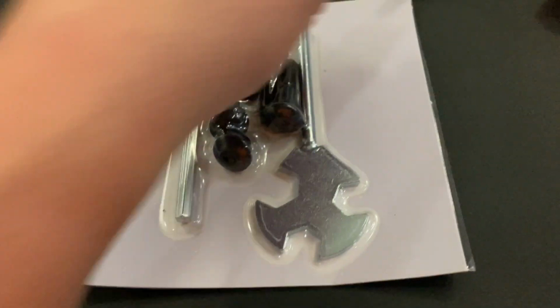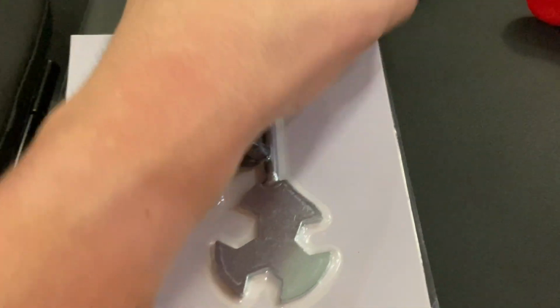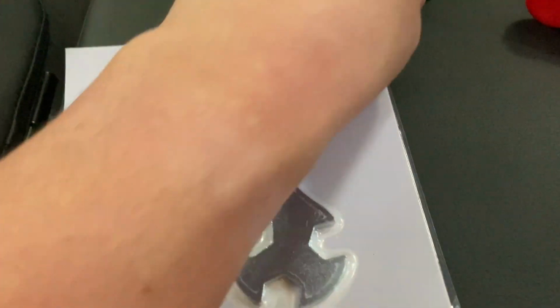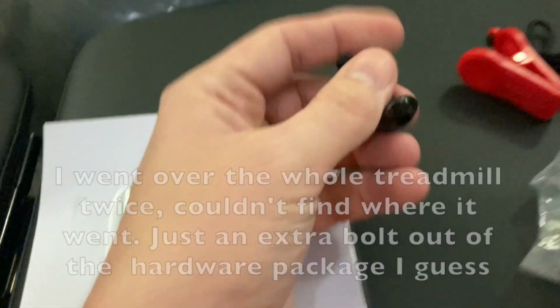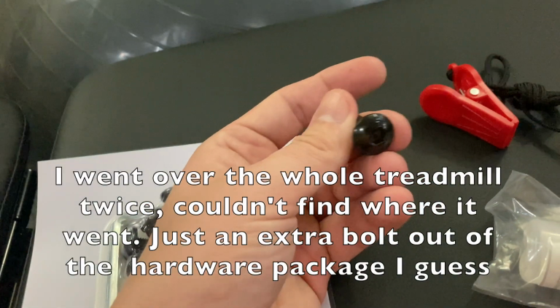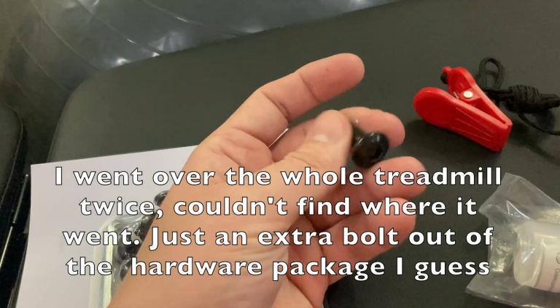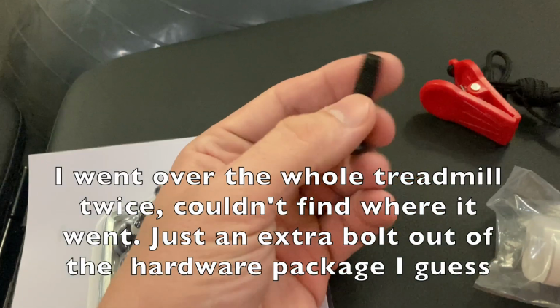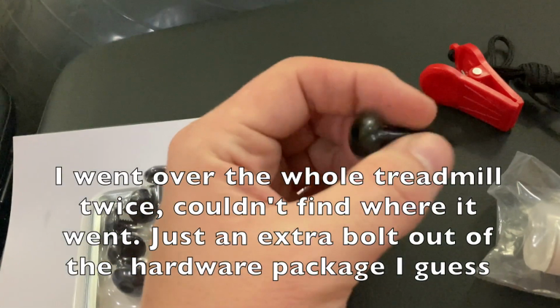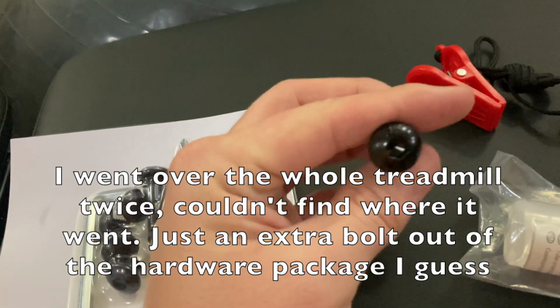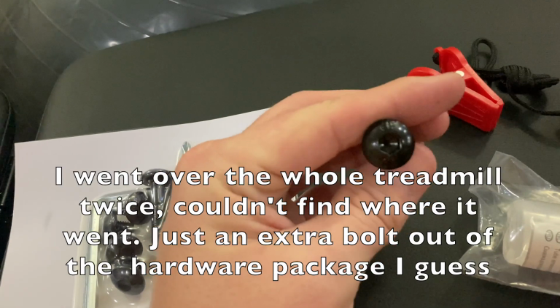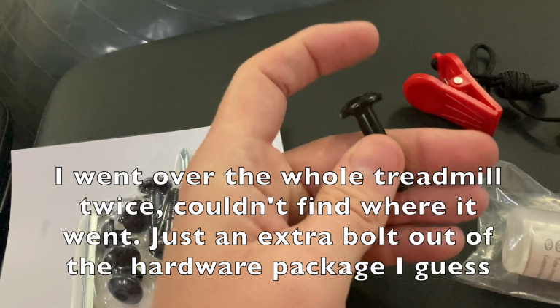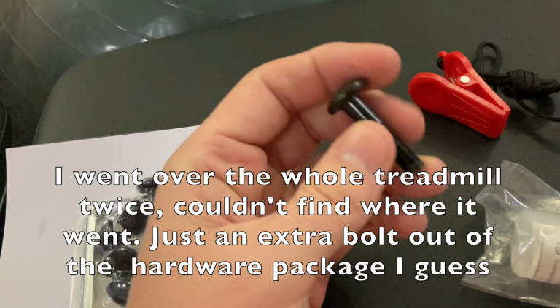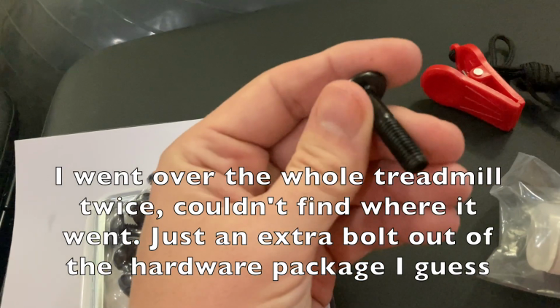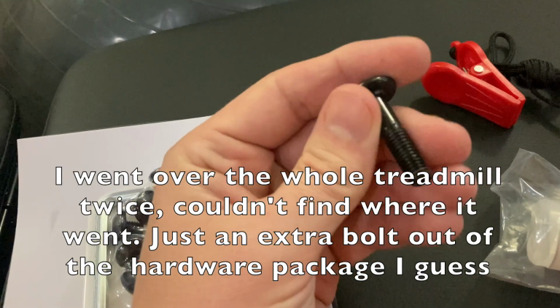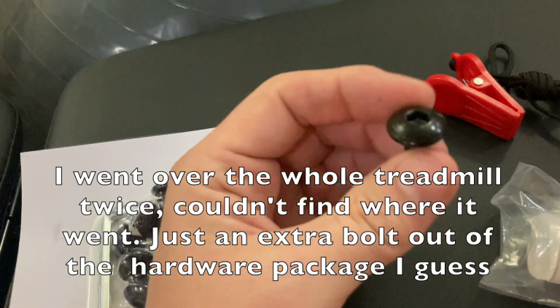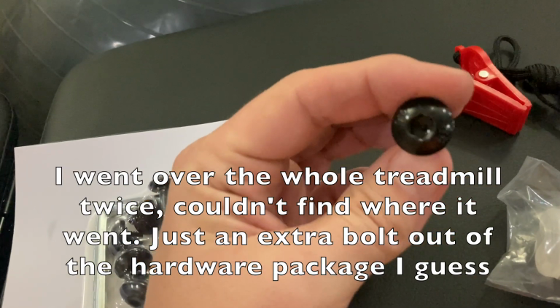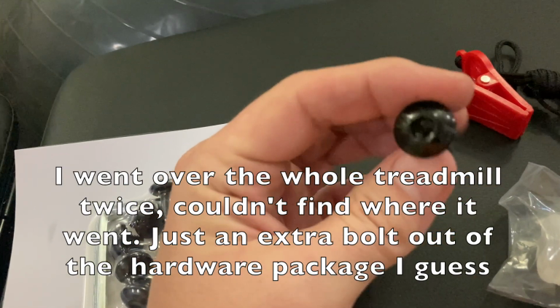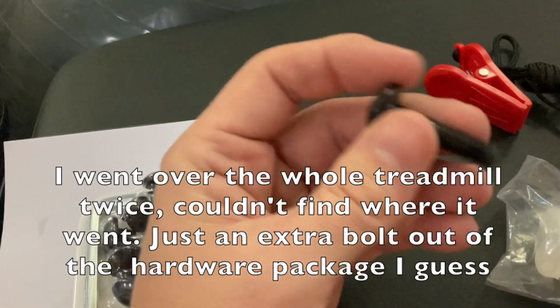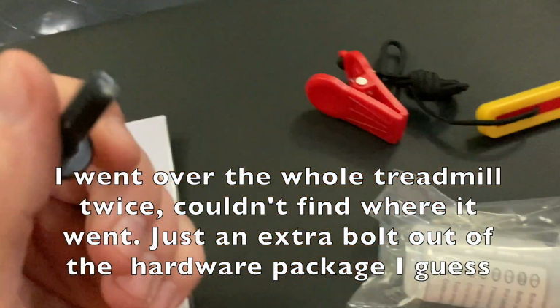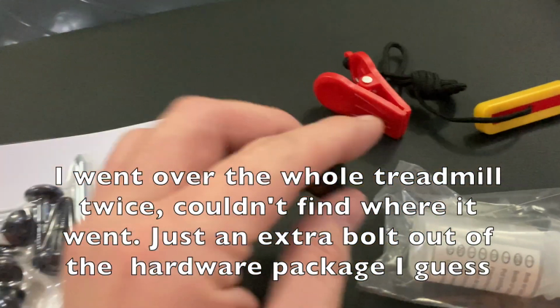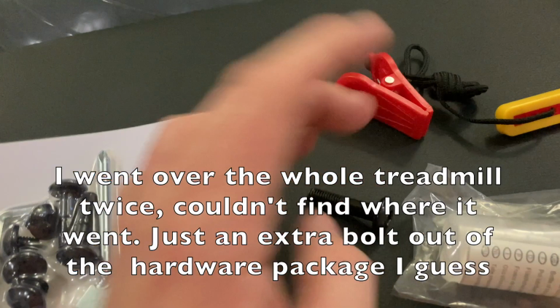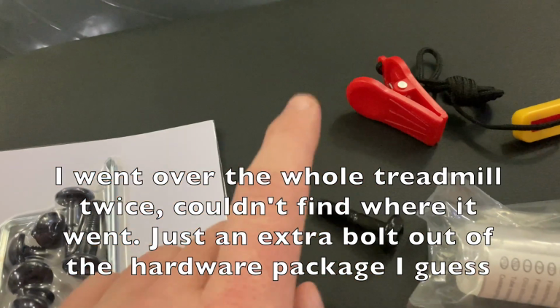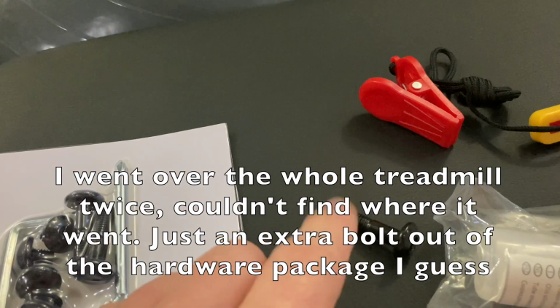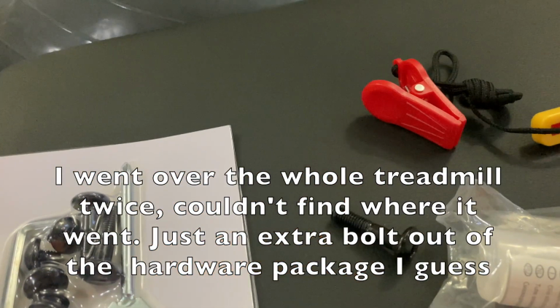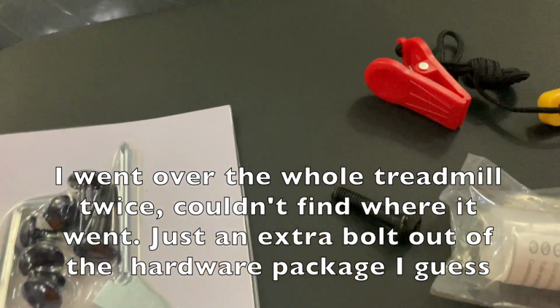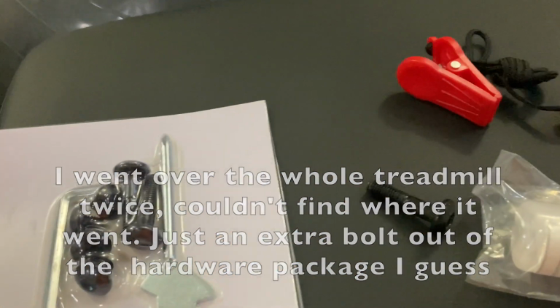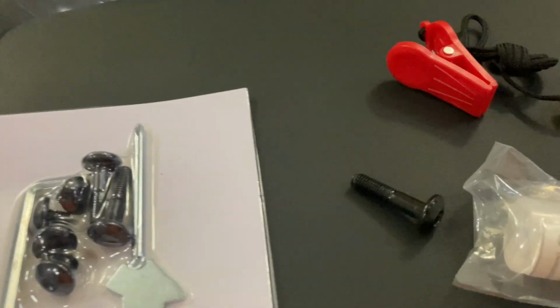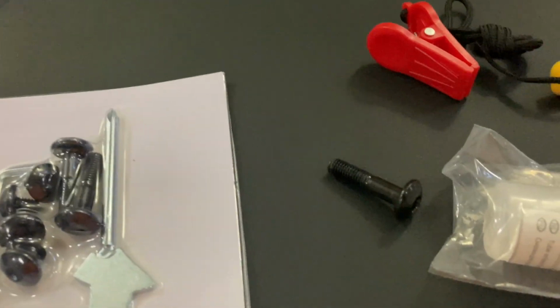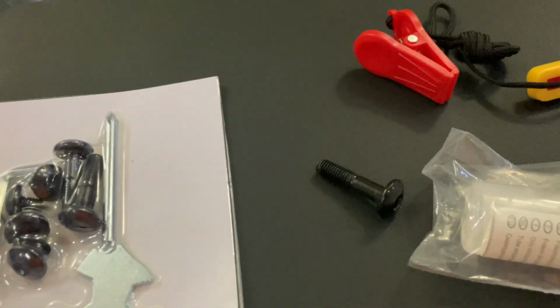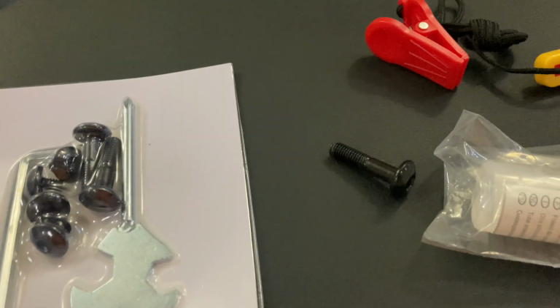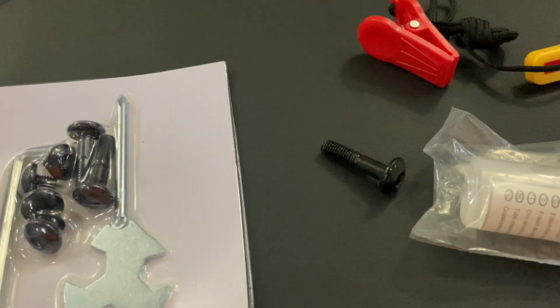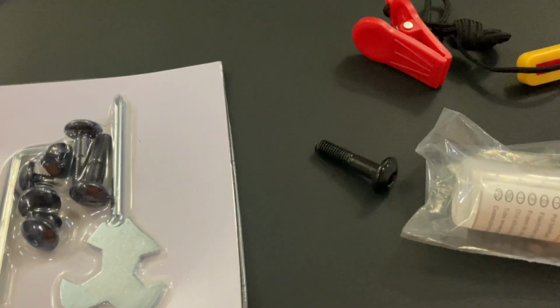And this bolt was actually loose in the box. I hope it's not important, or I hope the directions tell me where that bolt is supposed to go, because it was just in the box, on the bottom of the box.